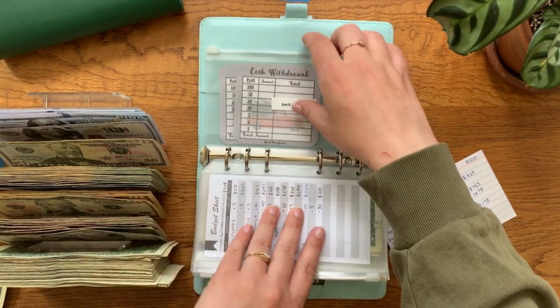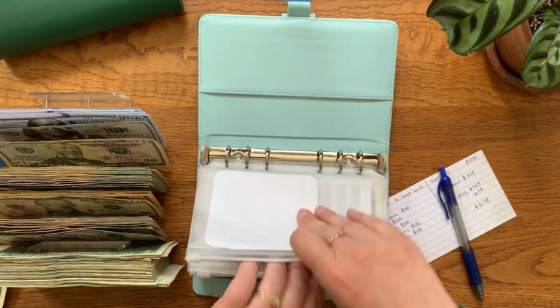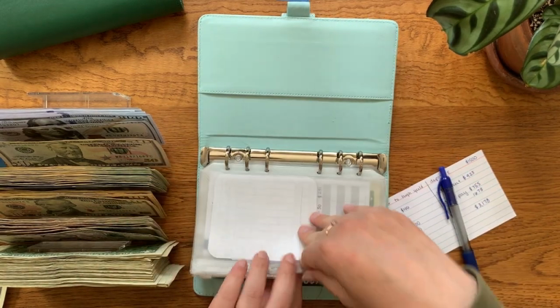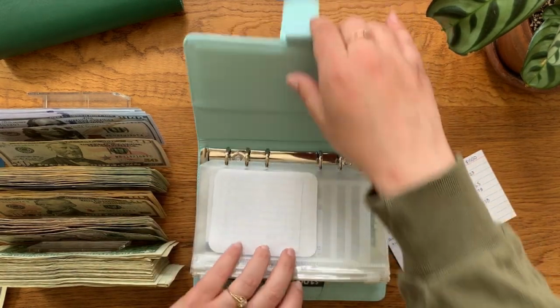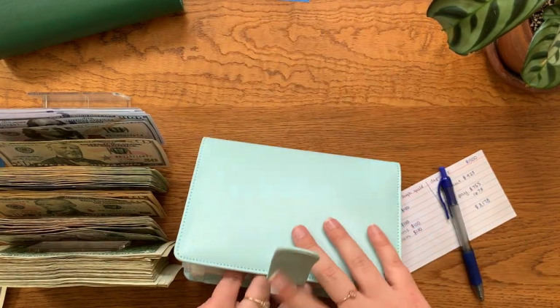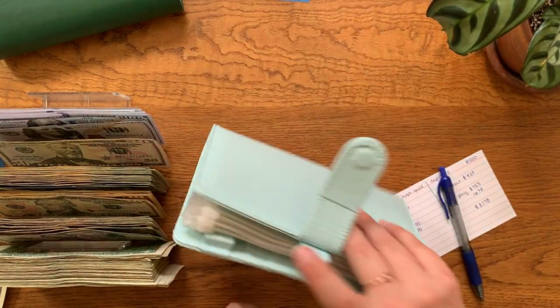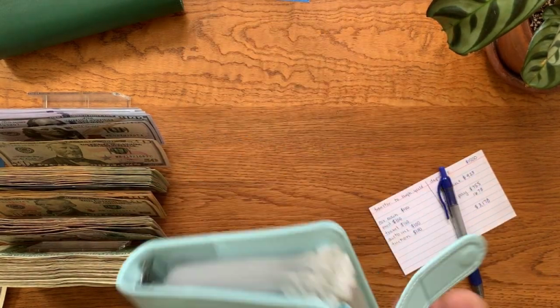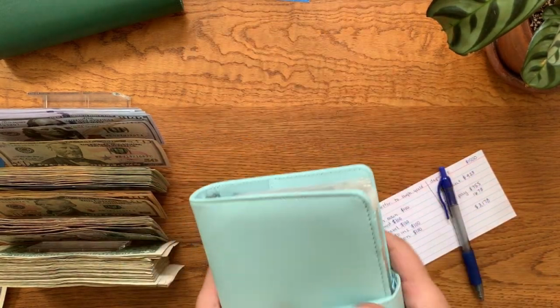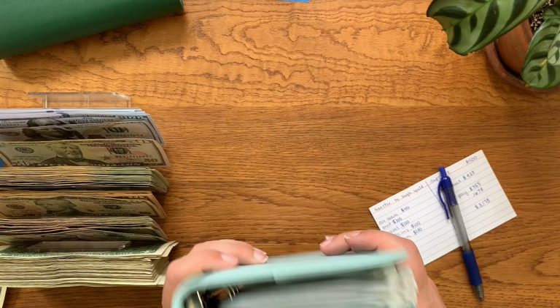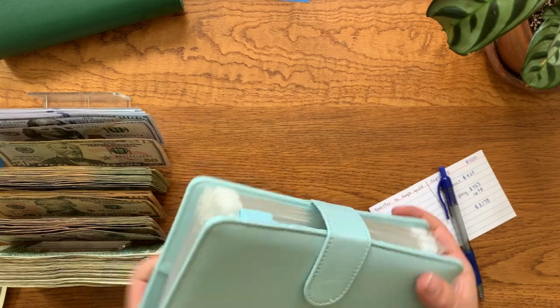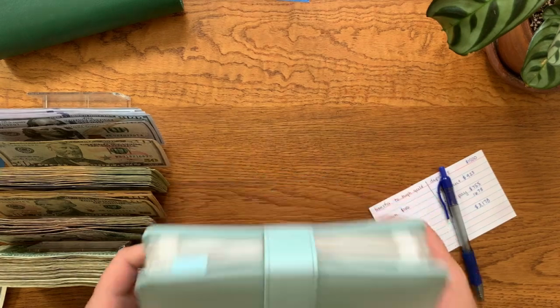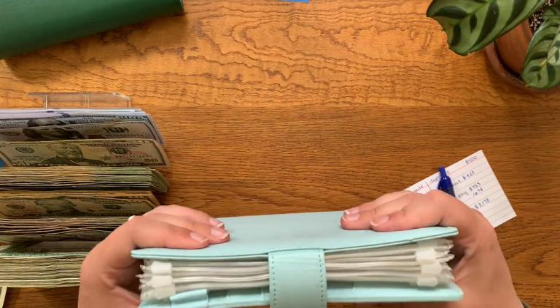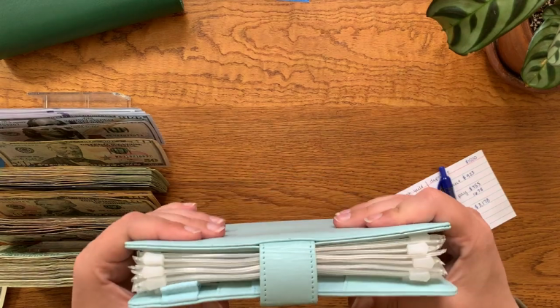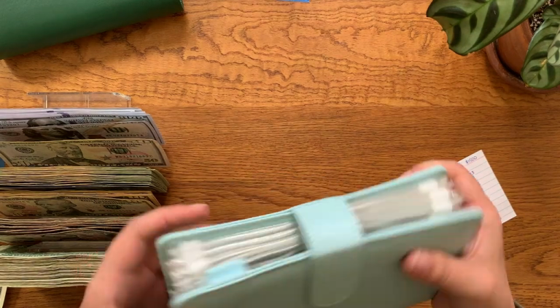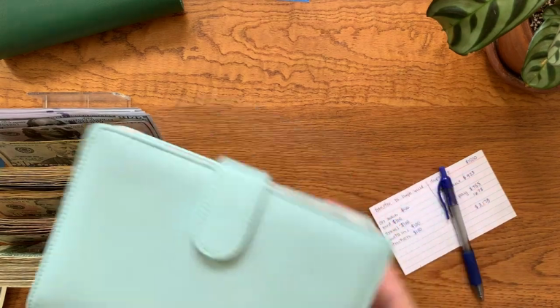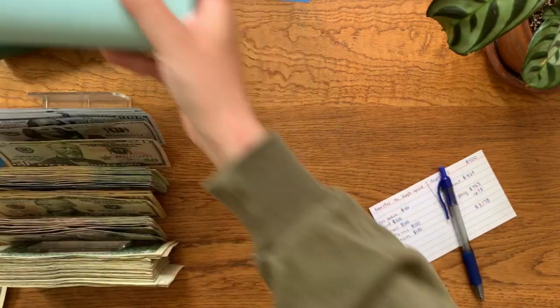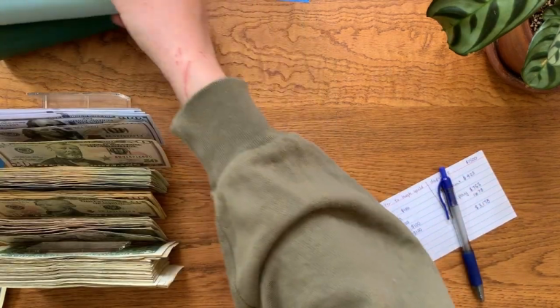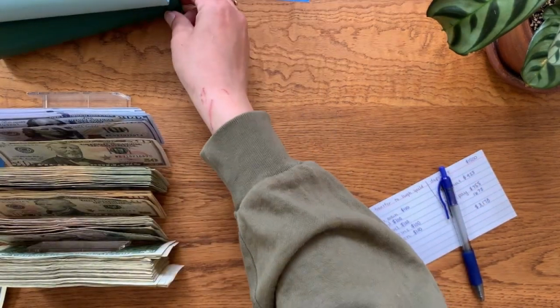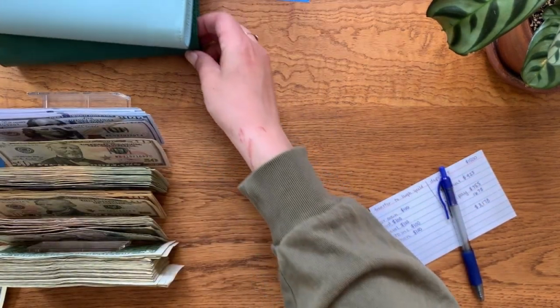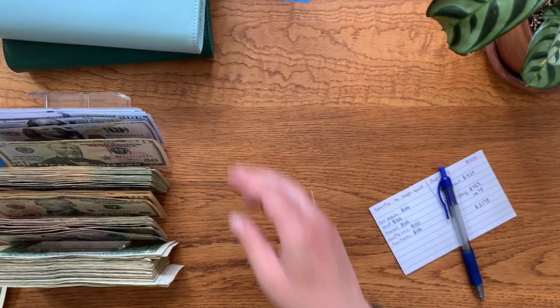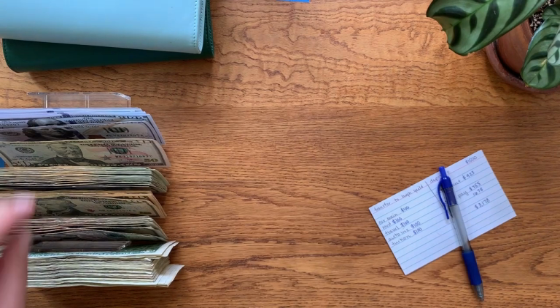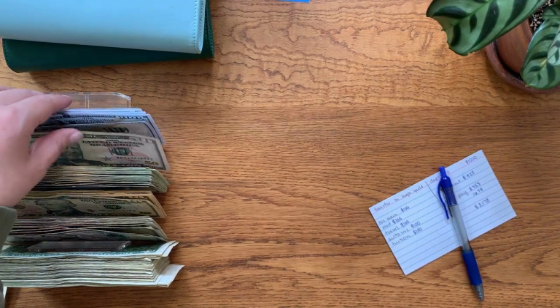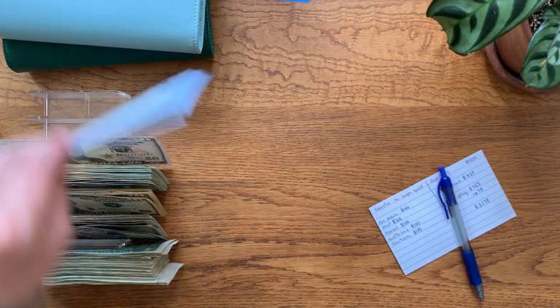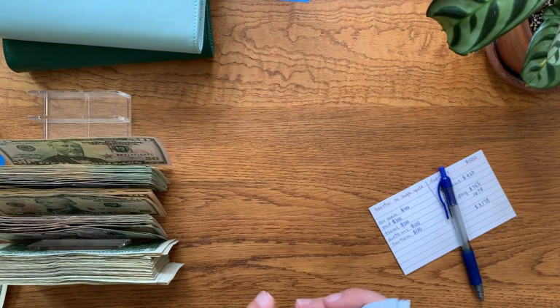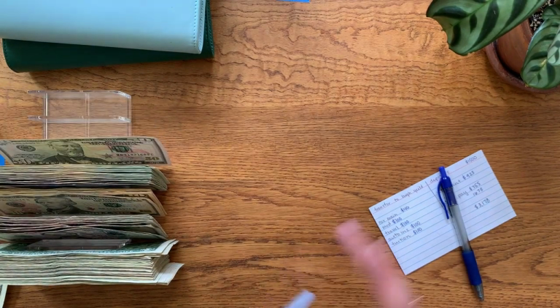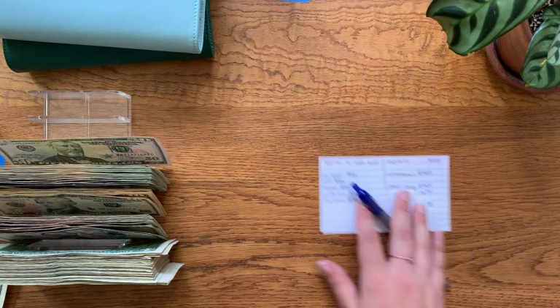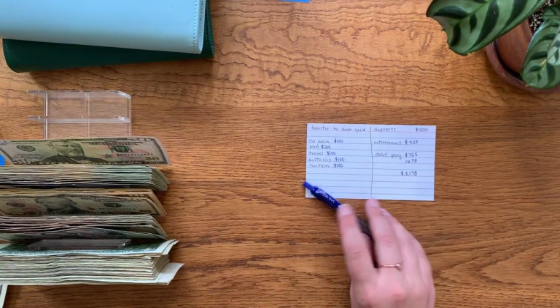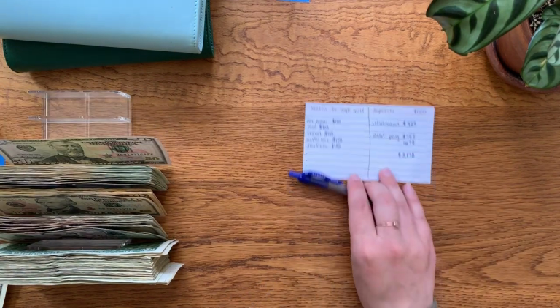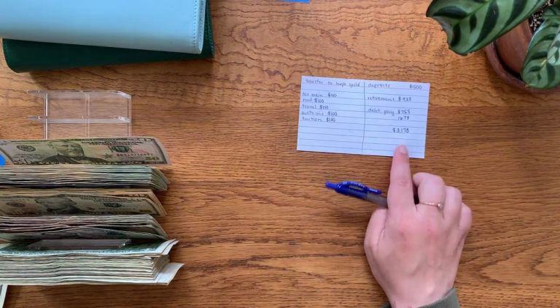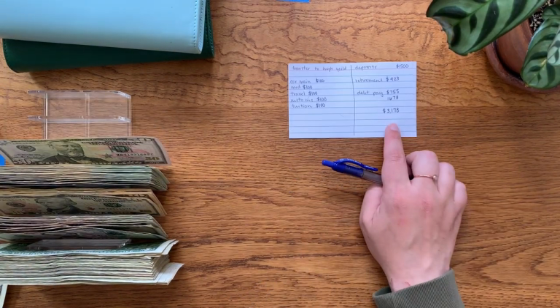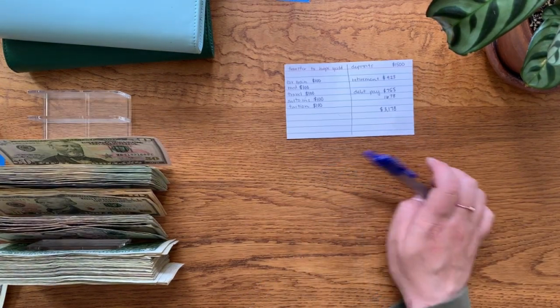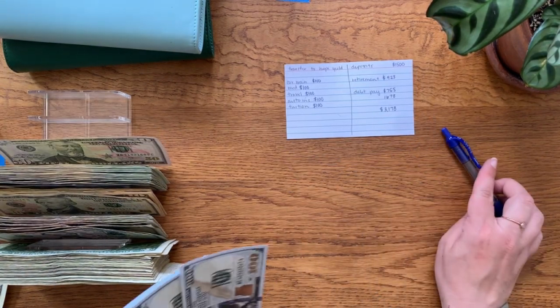And that is it for the condensing portion. That closes a lot easier and we have a little more wiggle room in that envelope. So now we'll give all this the count and make sure we still have the $3,178.